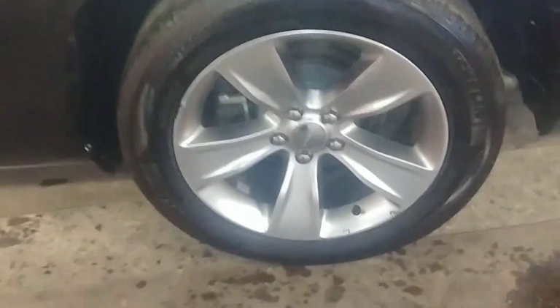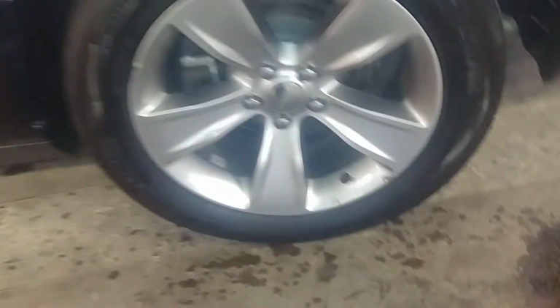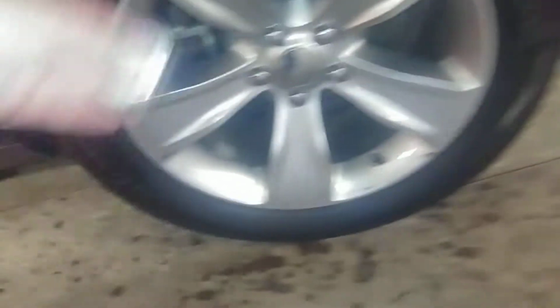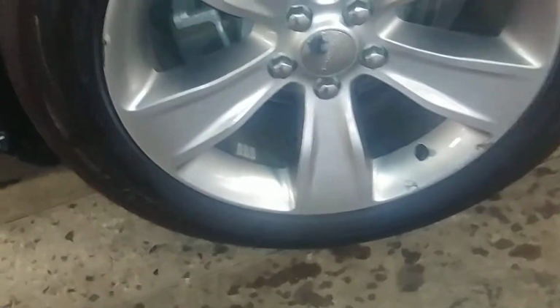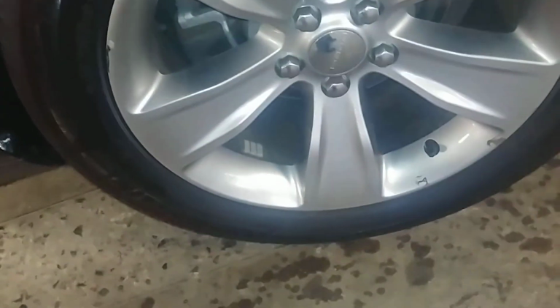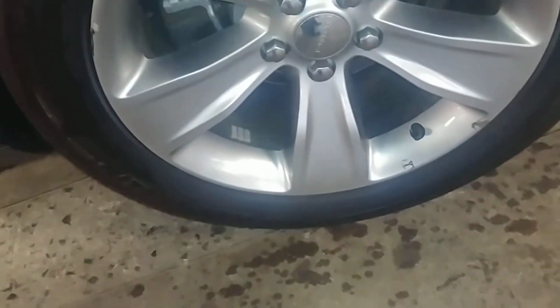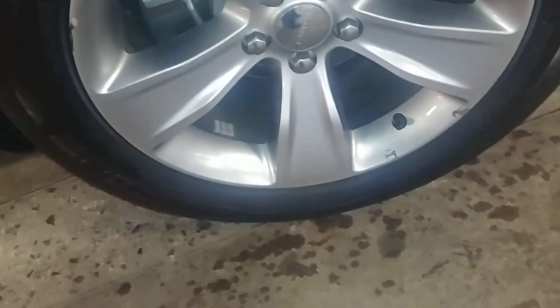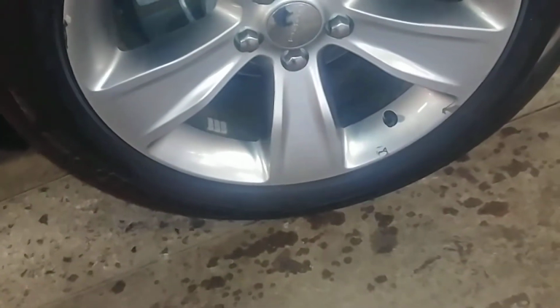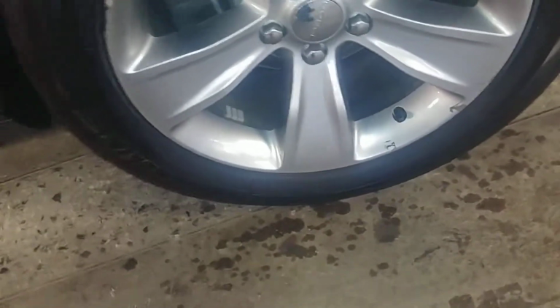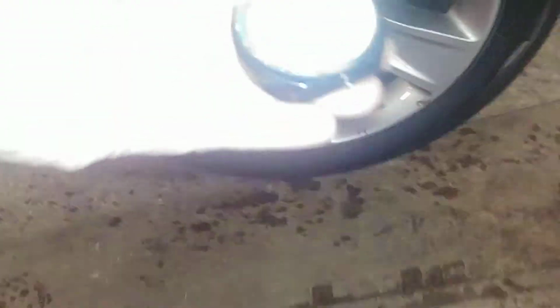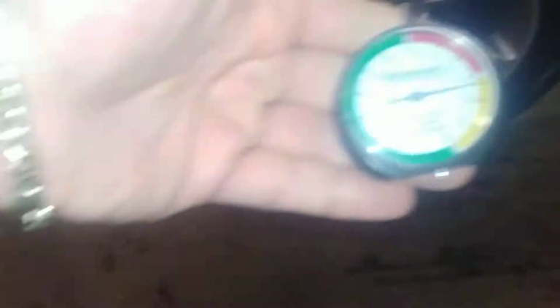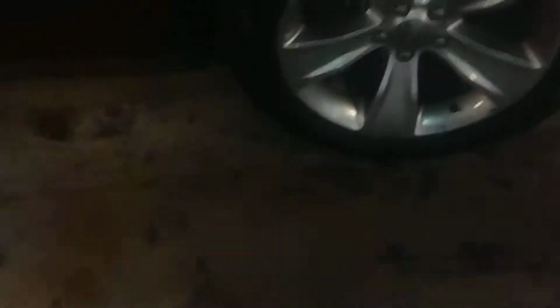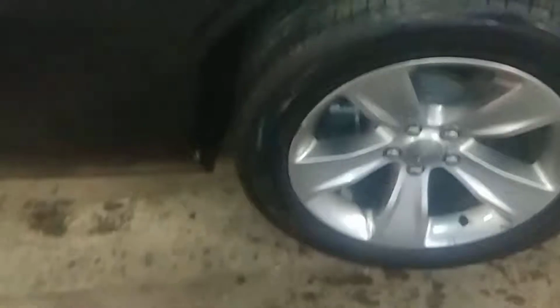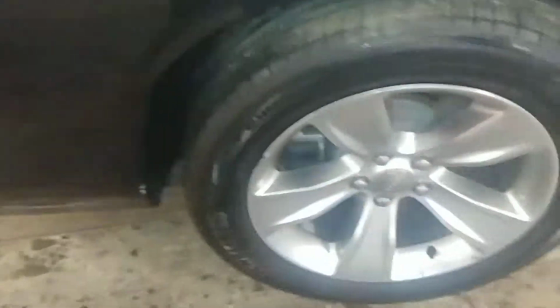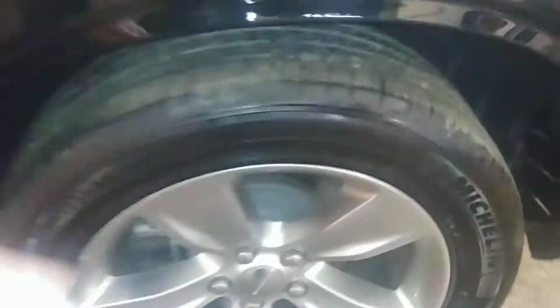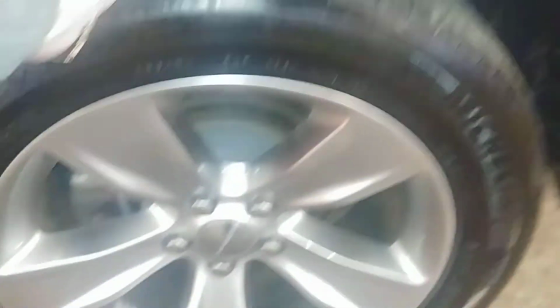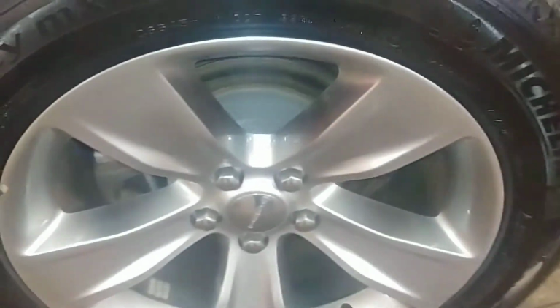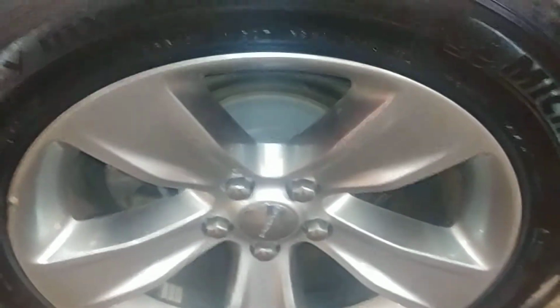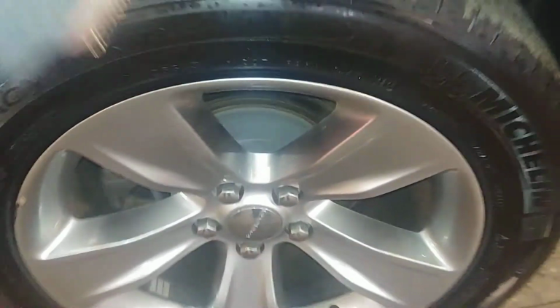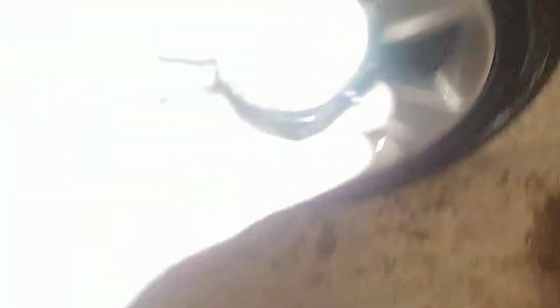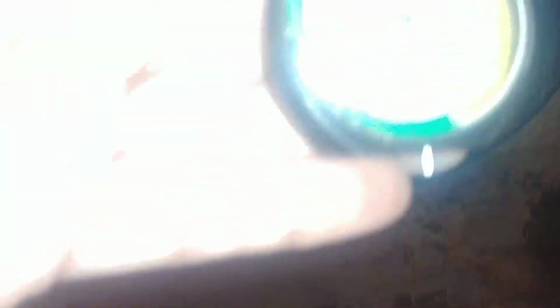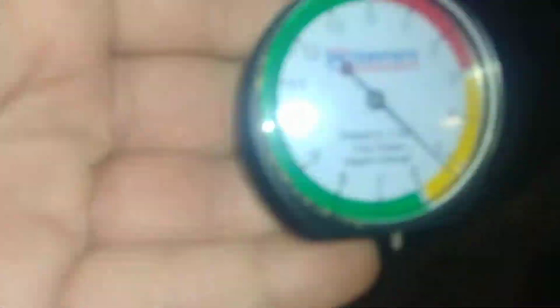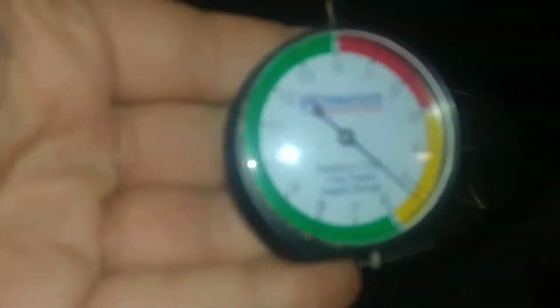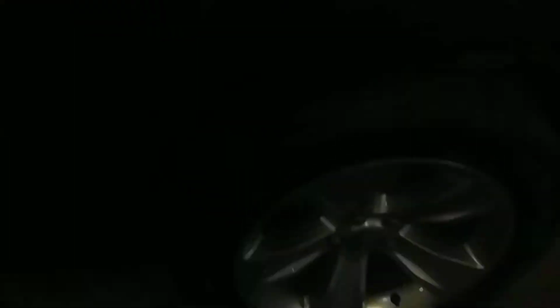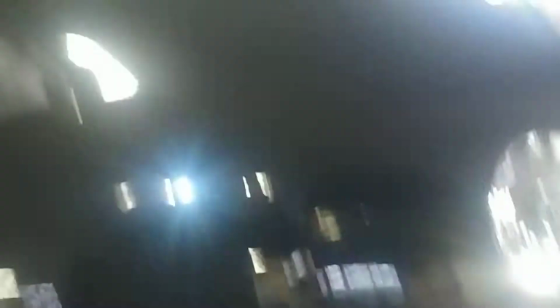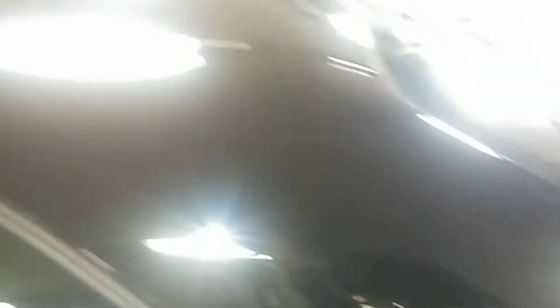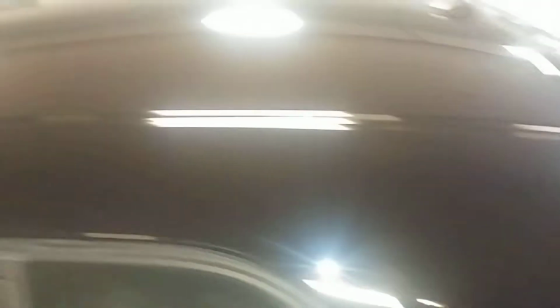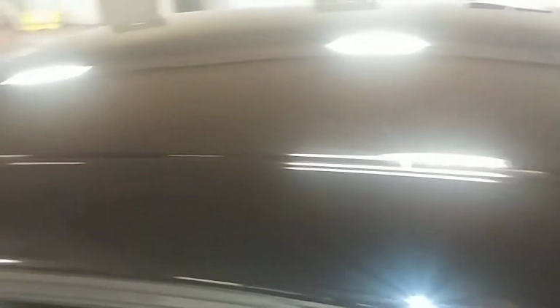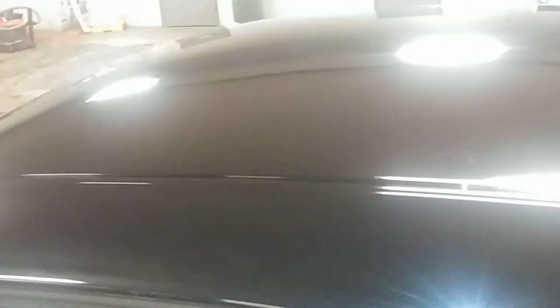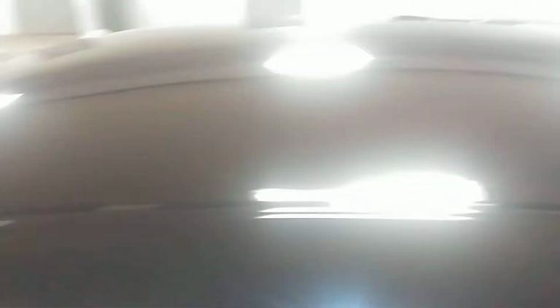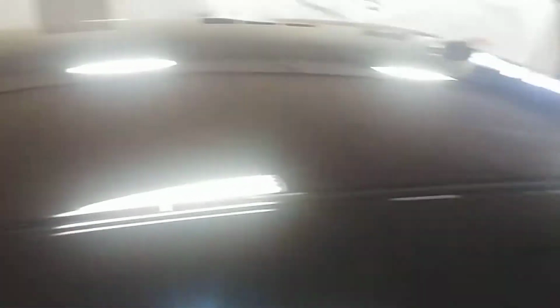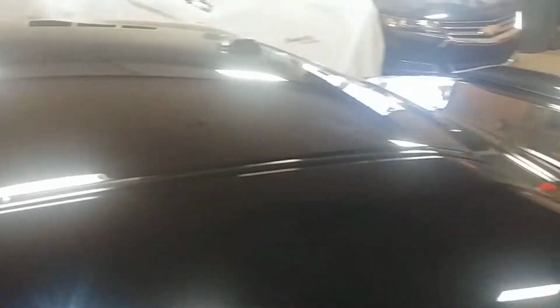Here's your rear driver's rim — very nice. Tire tread just under 7/32nds. And here's a nice shot of your roof — I don't see any dings or dents up there.